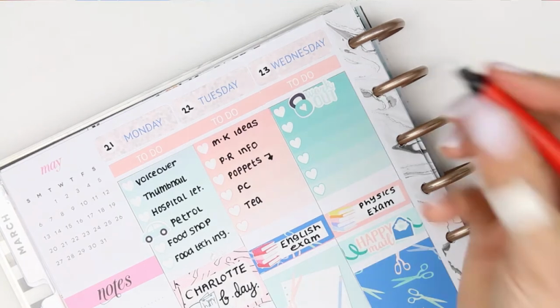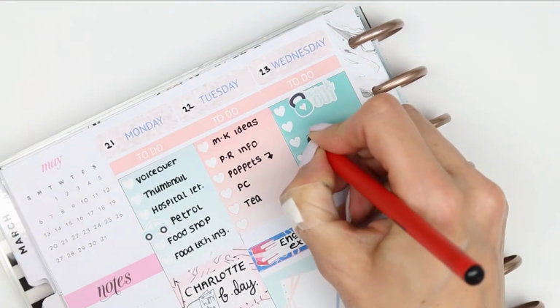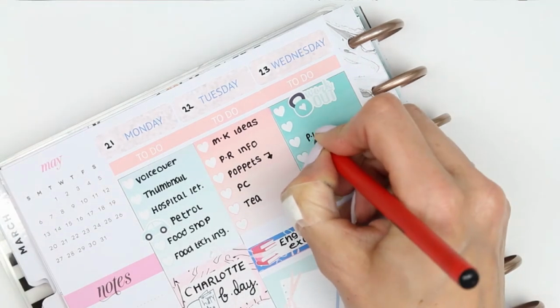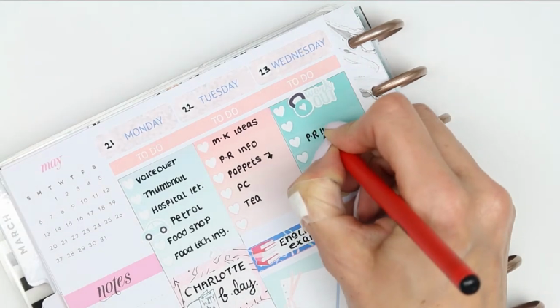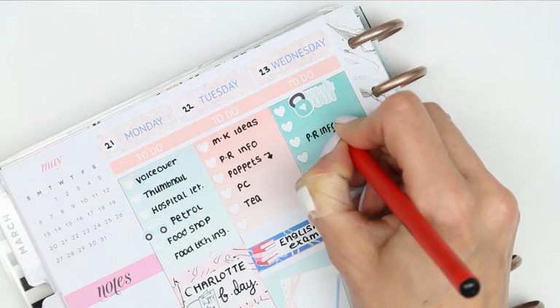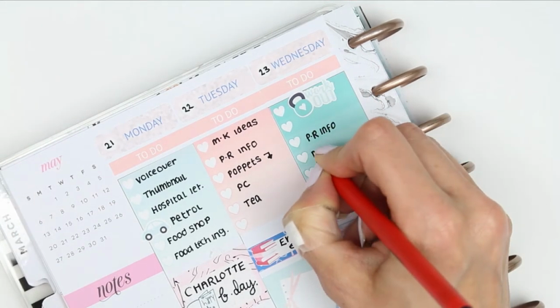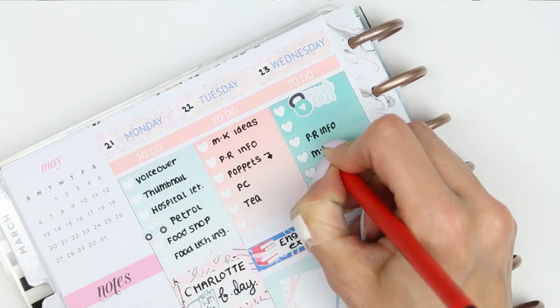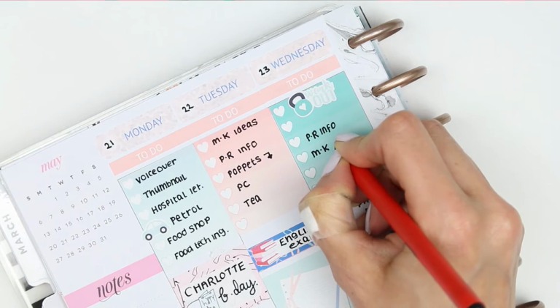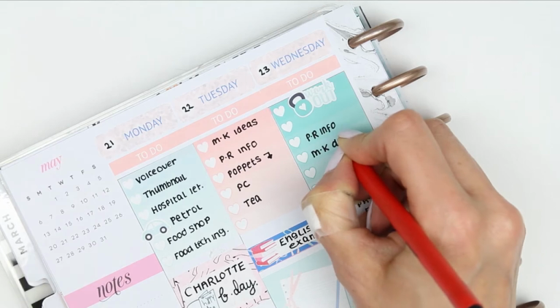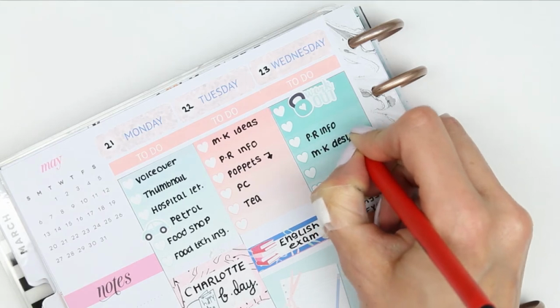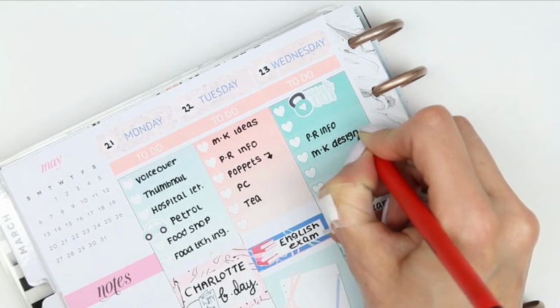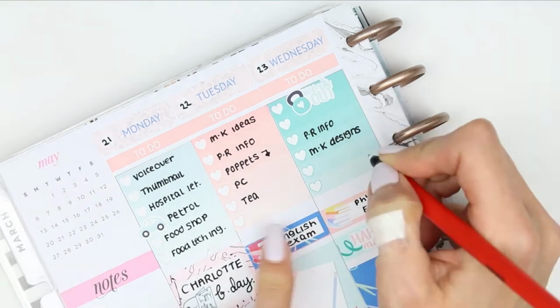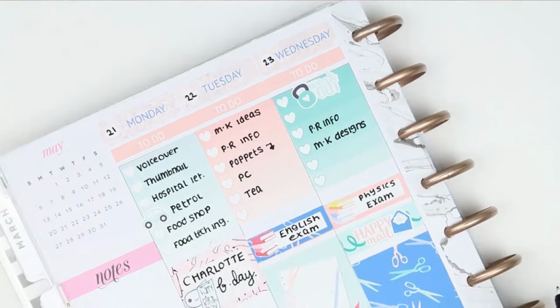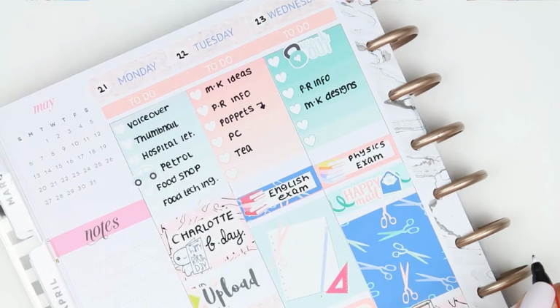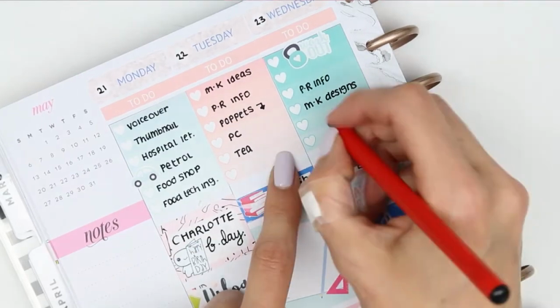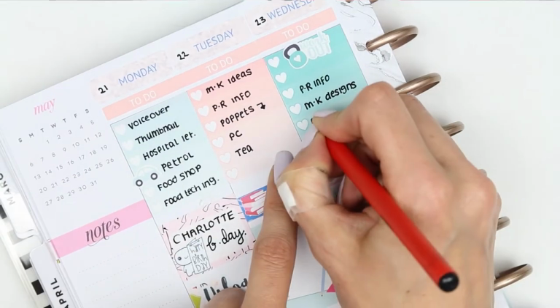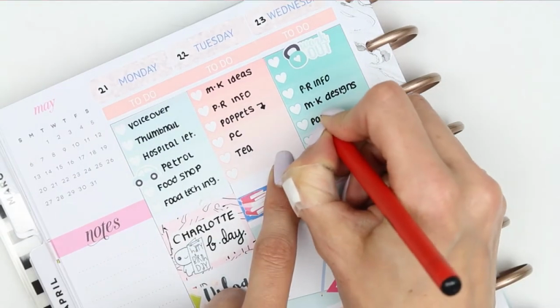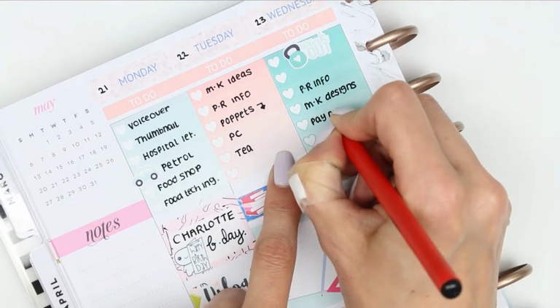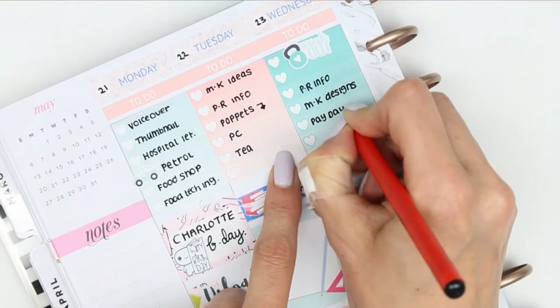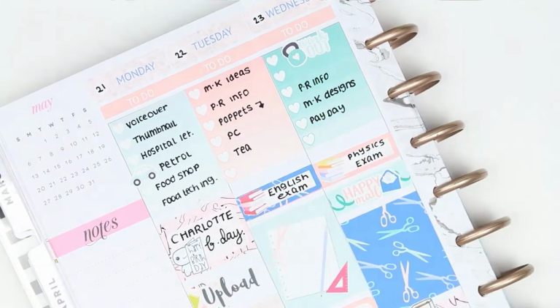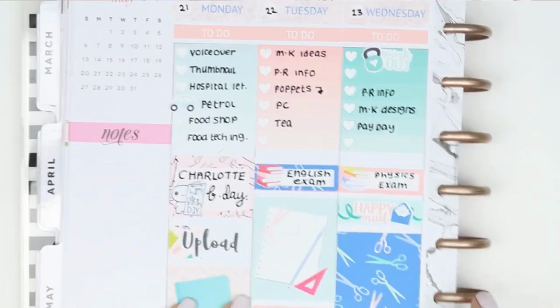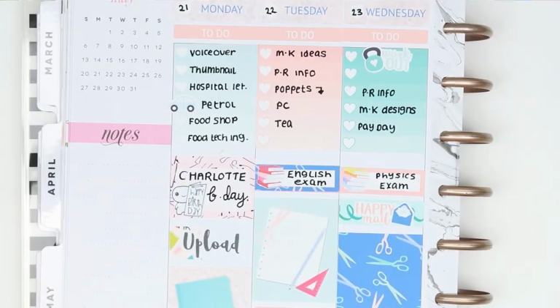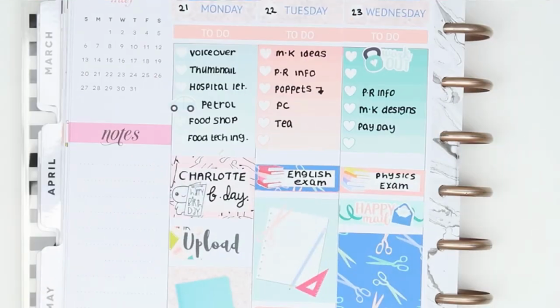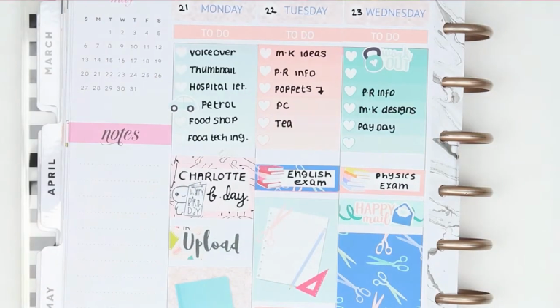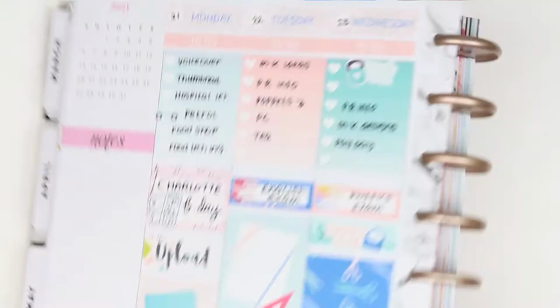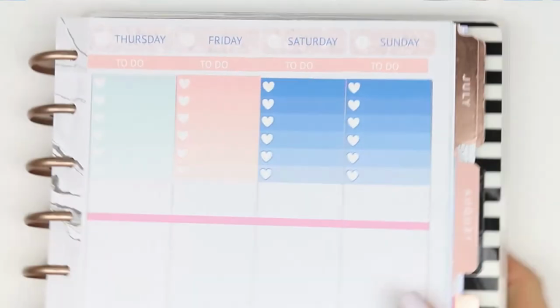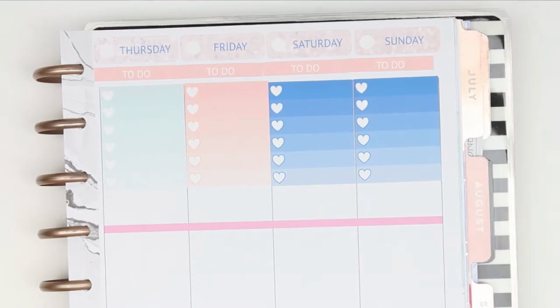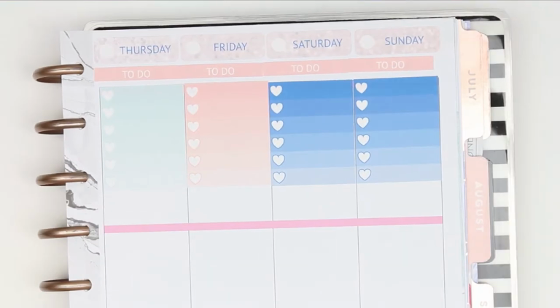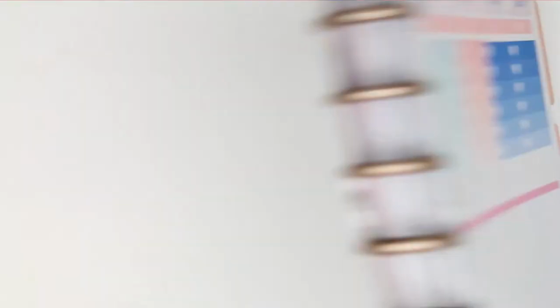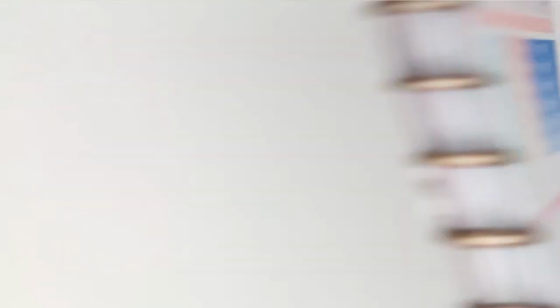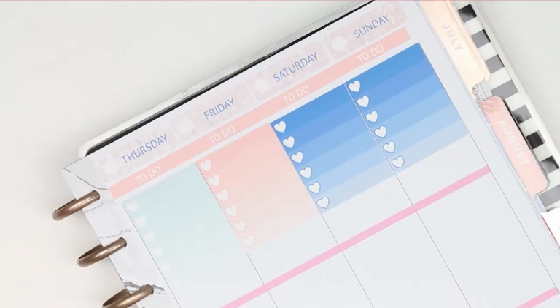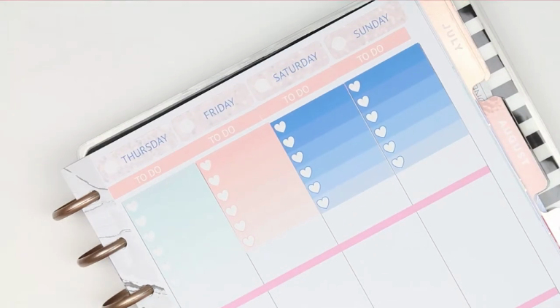For Wednesday I took the workout sticker that comes with the kit and then filled in the rest of my to-do's, and then I flipped it over to the other side of the week and done exactly the same thing. I filled out all of the dates at the top and then filled out my checklist for Thursday.